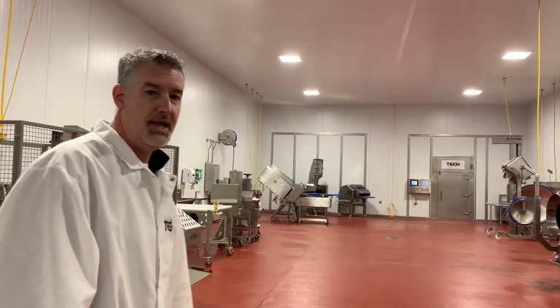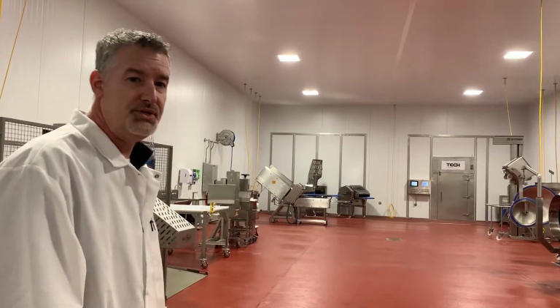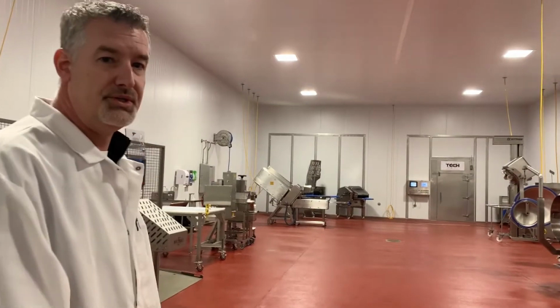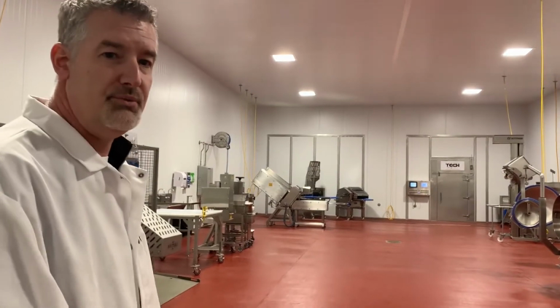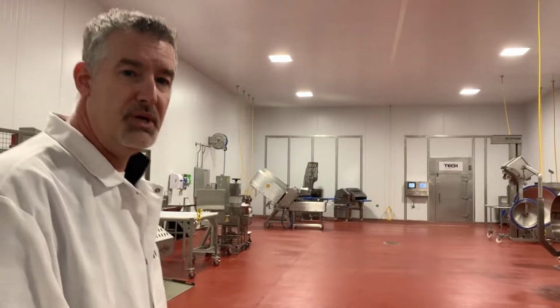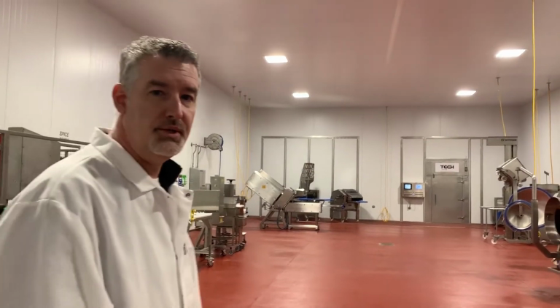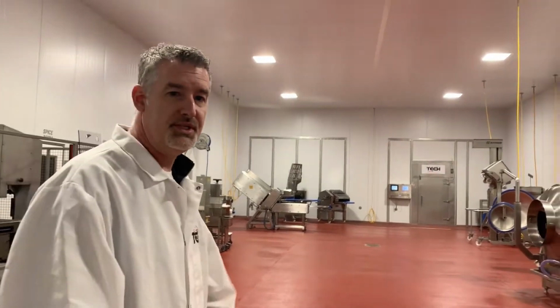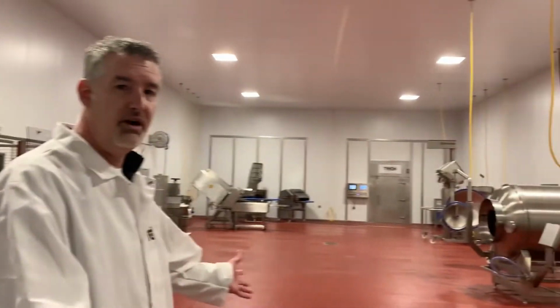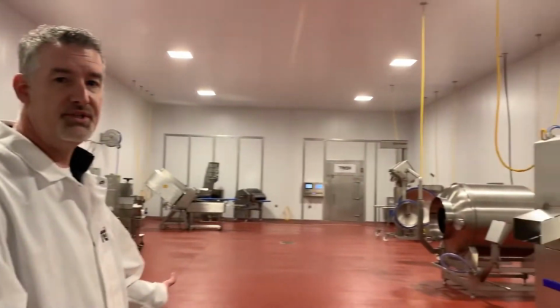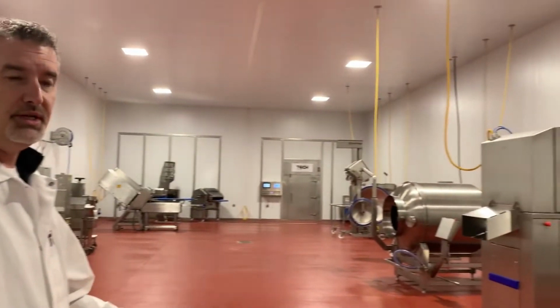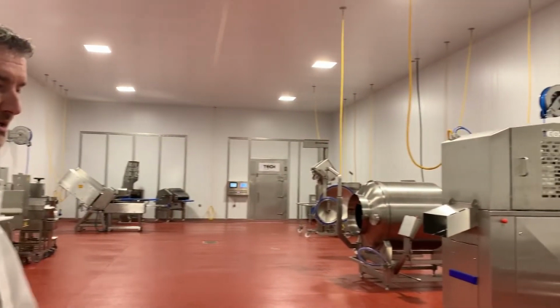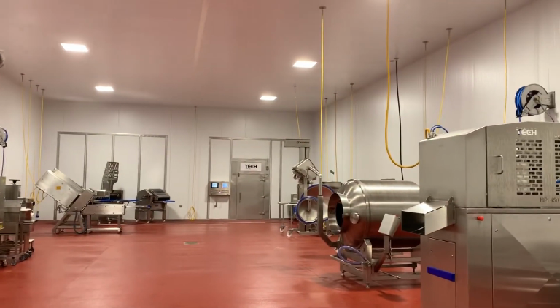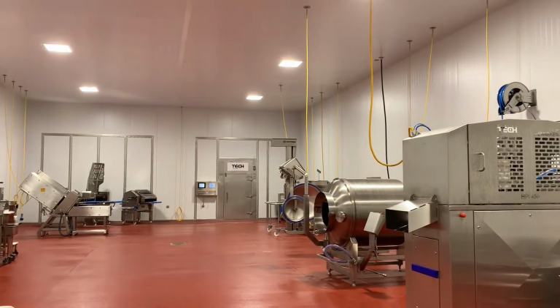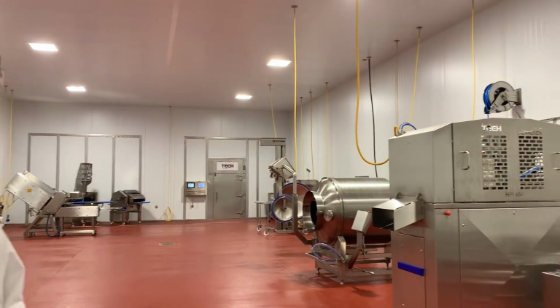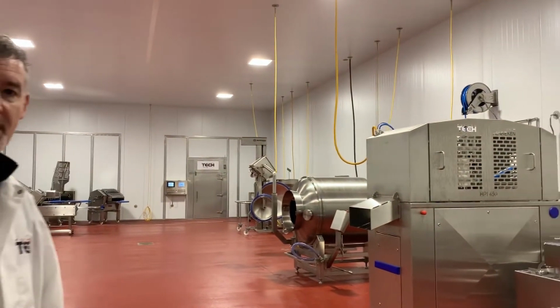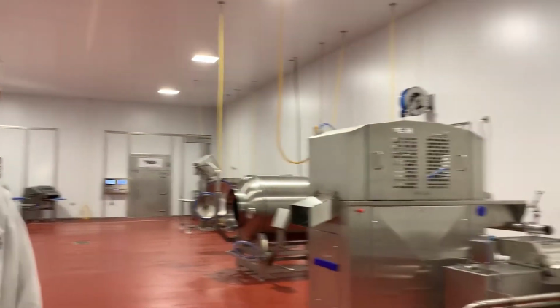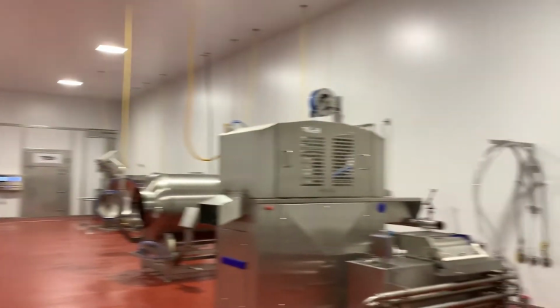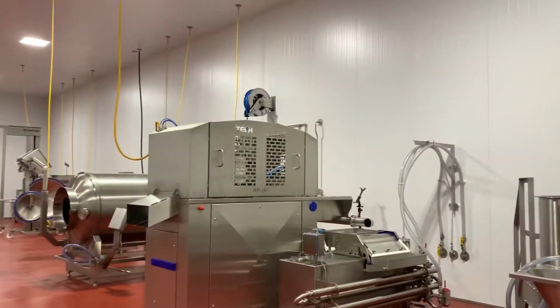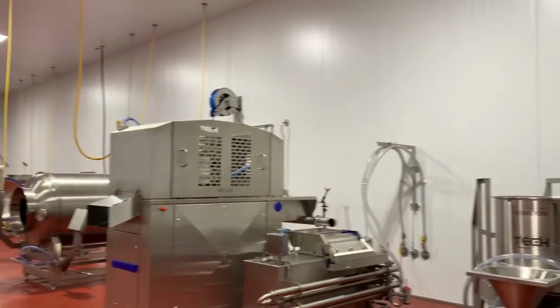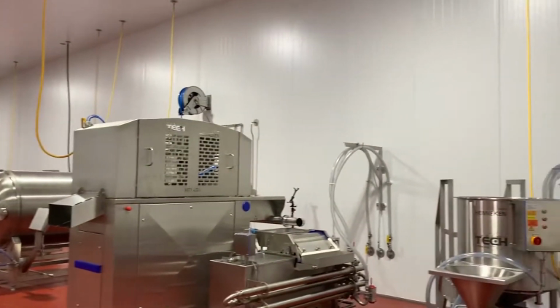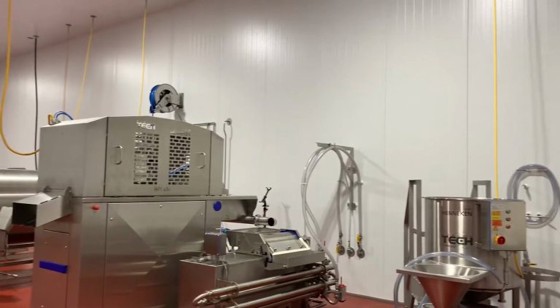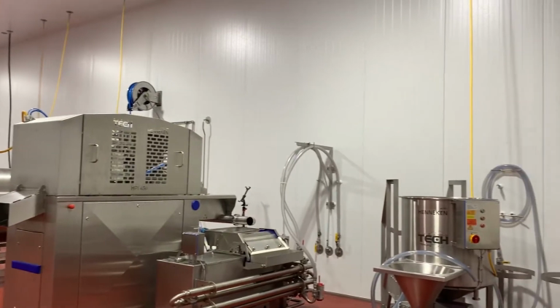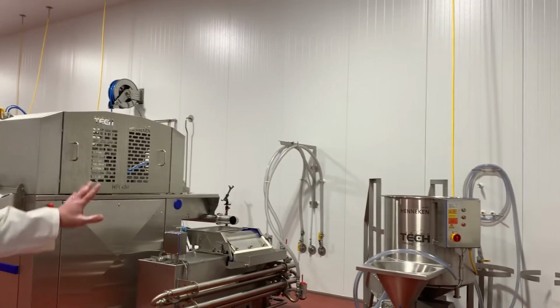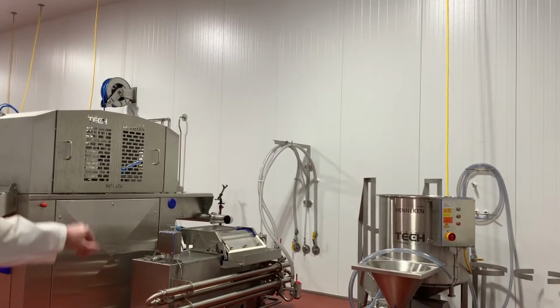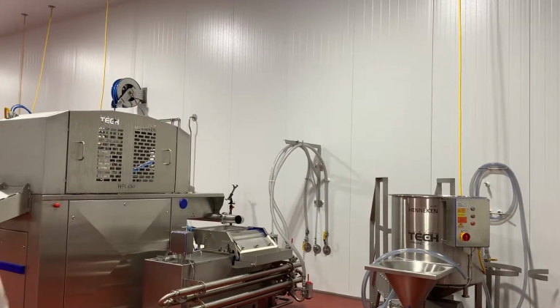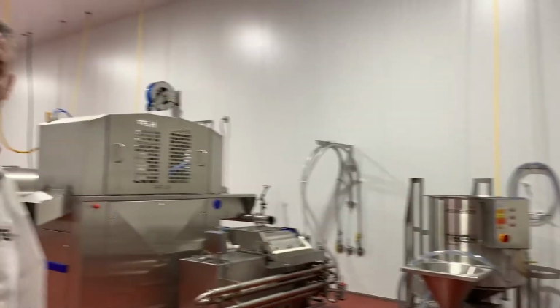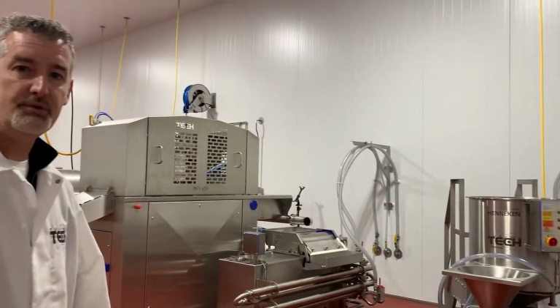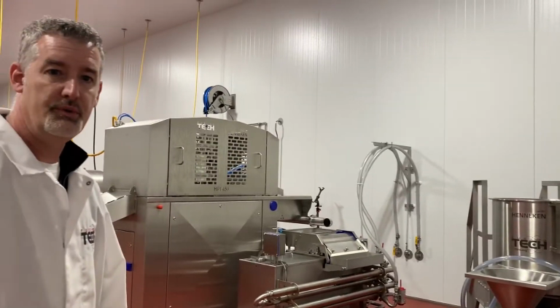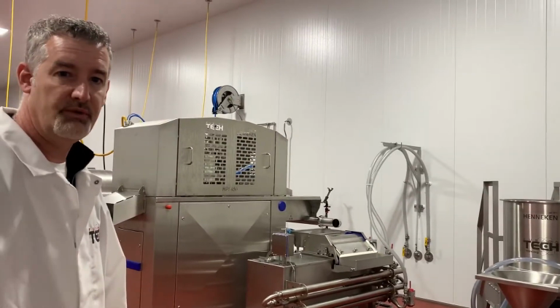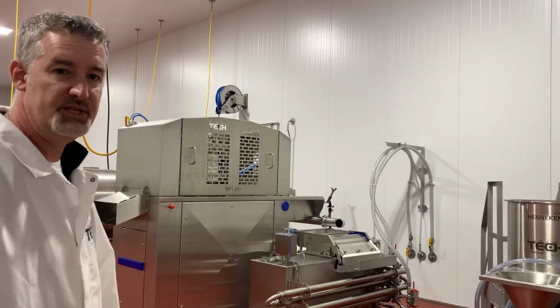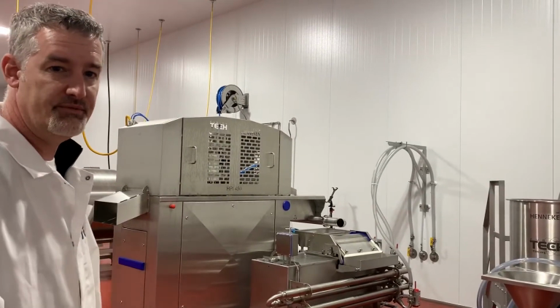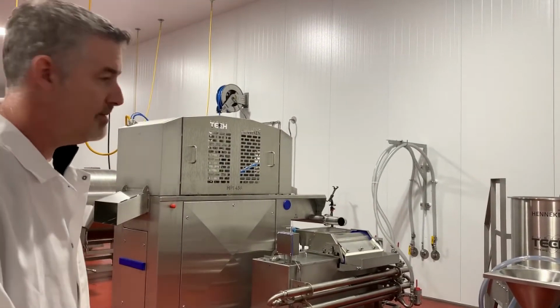As you can see we've built a state-of-the-art facility, full wash down, USDA compliant. We're just going to take a moment to walk you through each of our pieces of equipment.